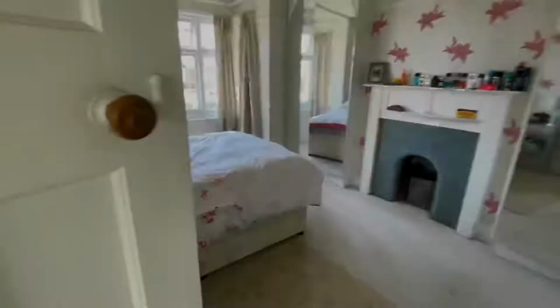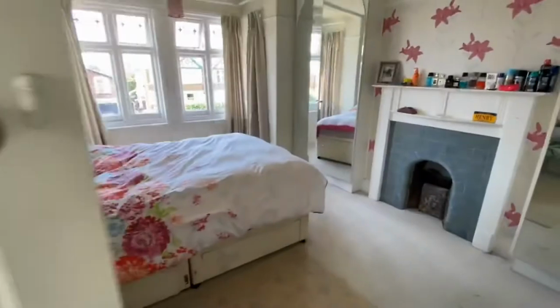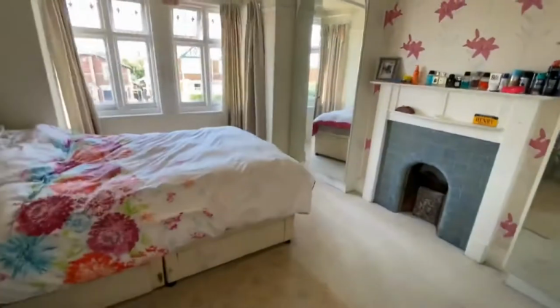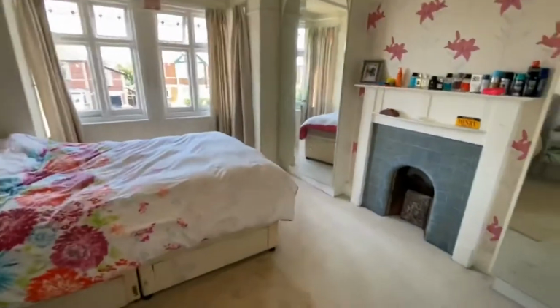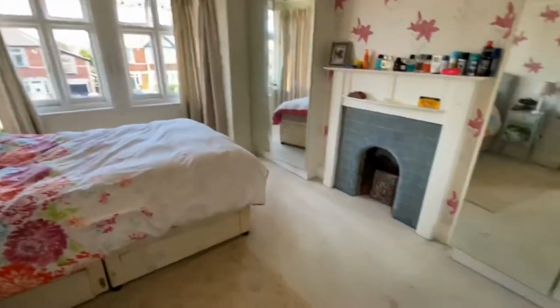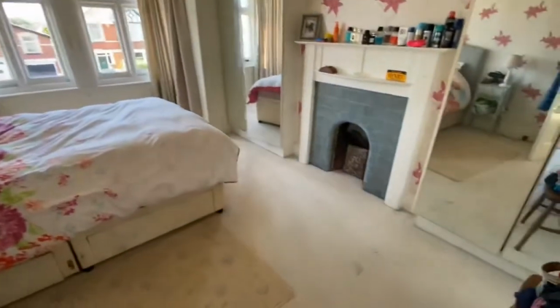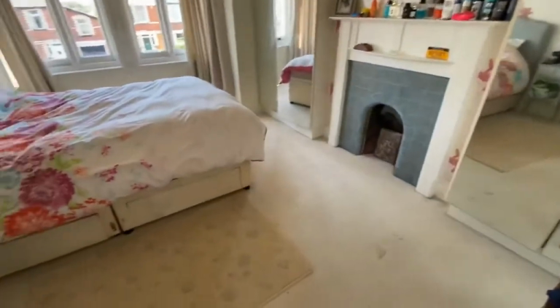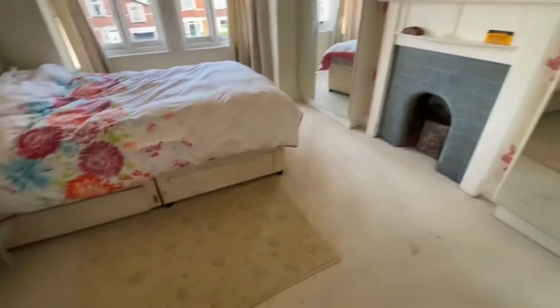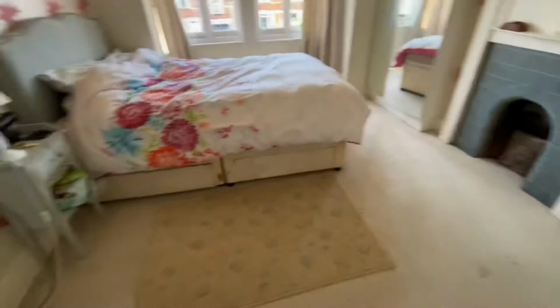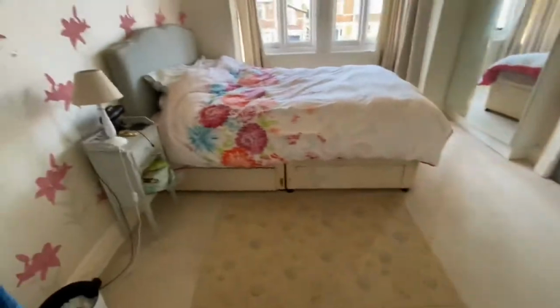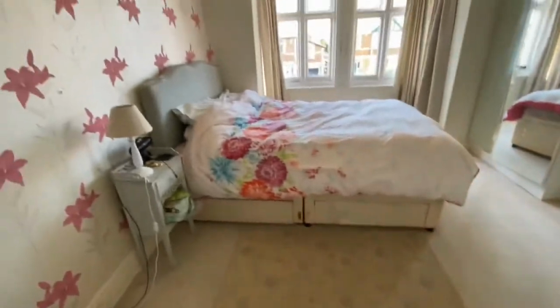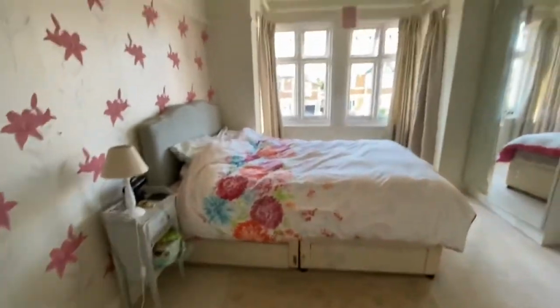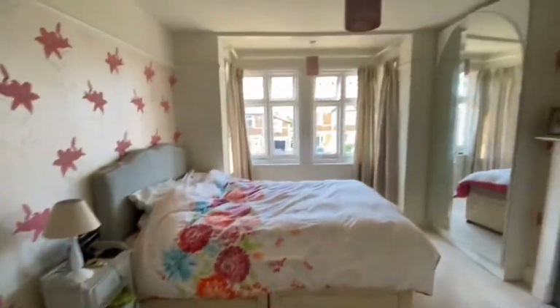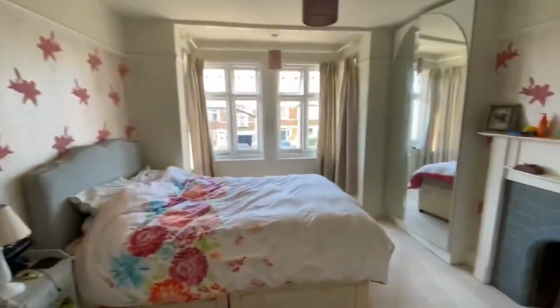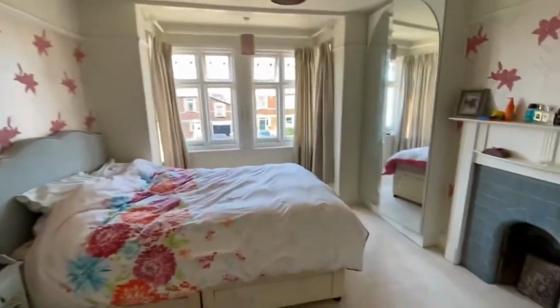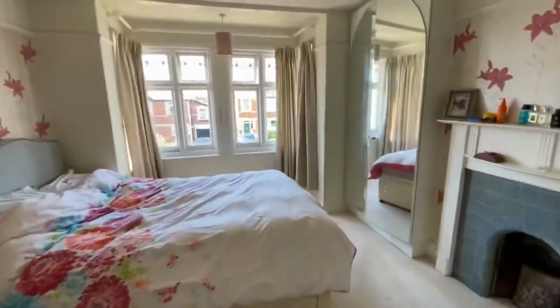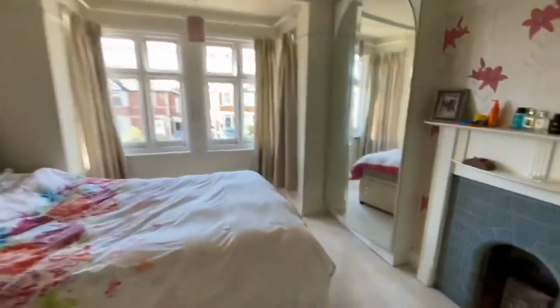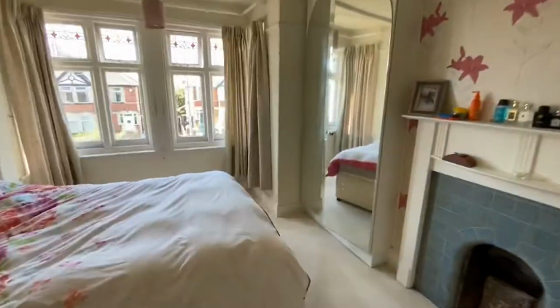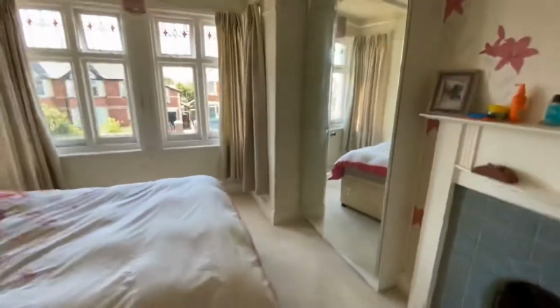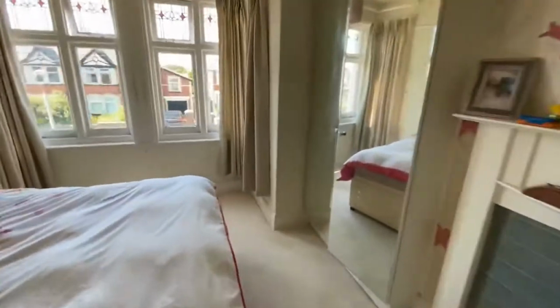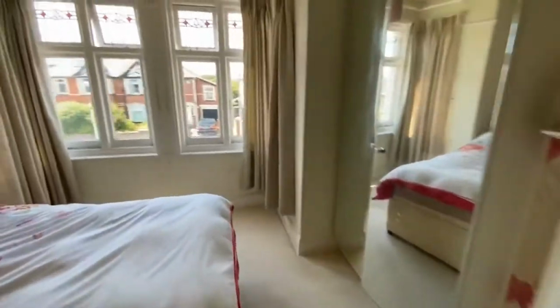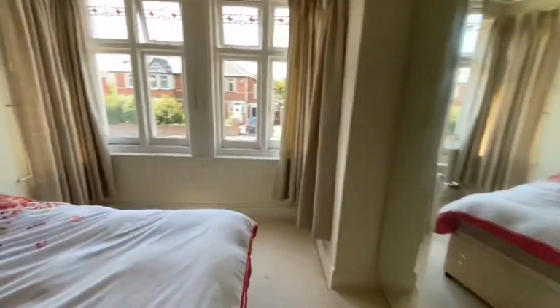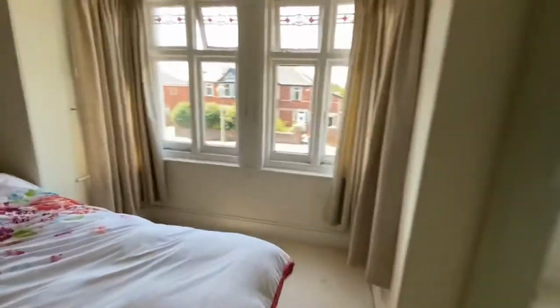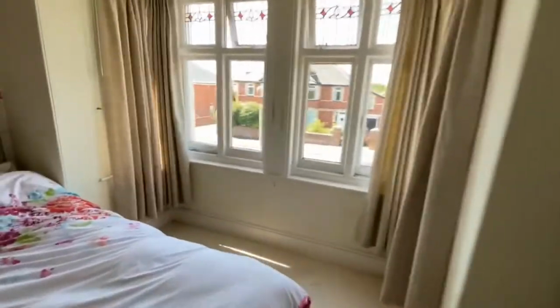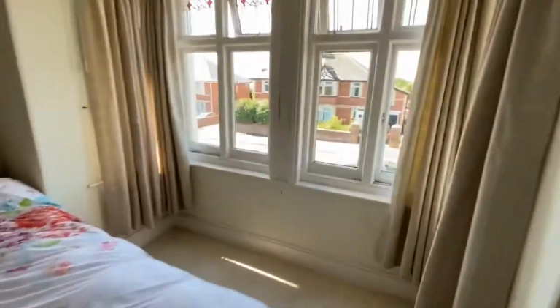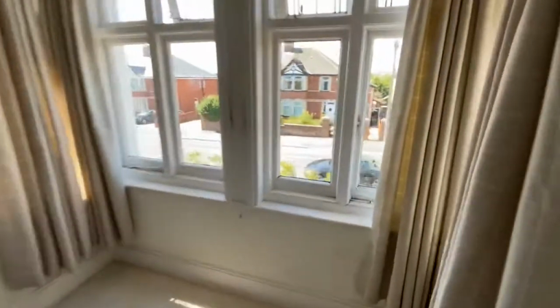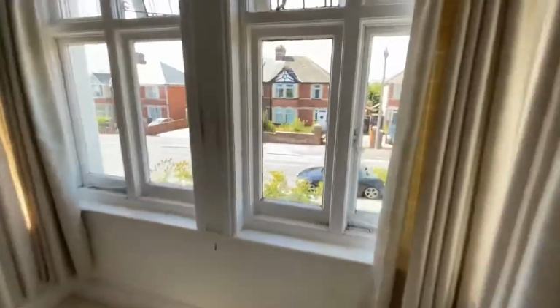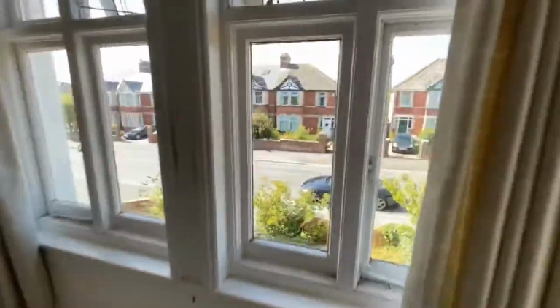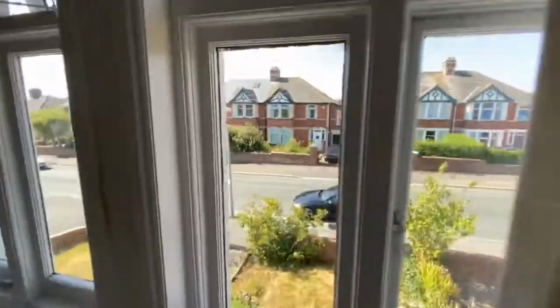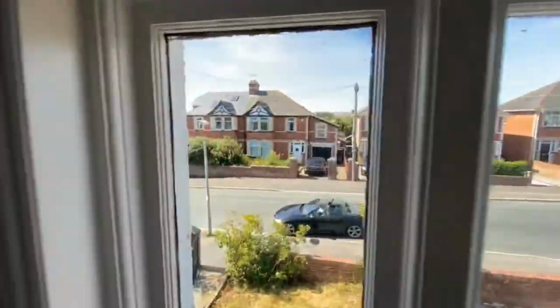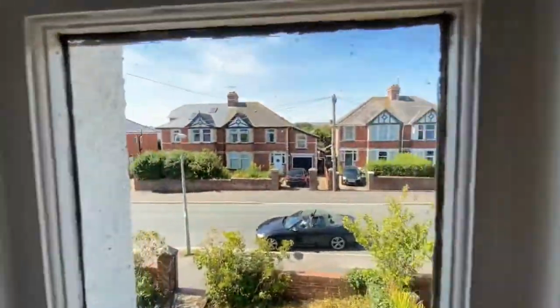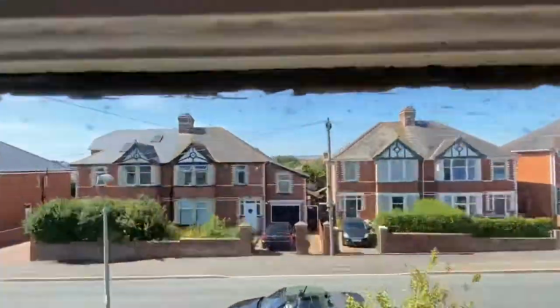Into the master bedroom now, with built-in wardrobes and a bay window to the front, offering distant glimpses towards Holden.